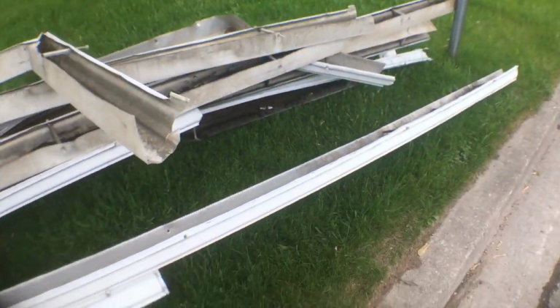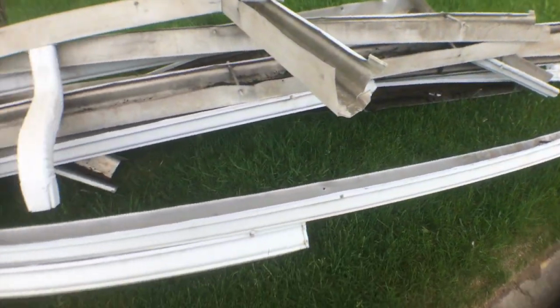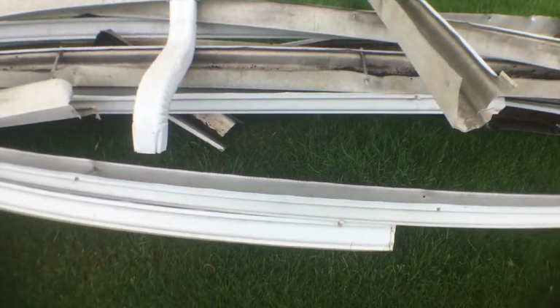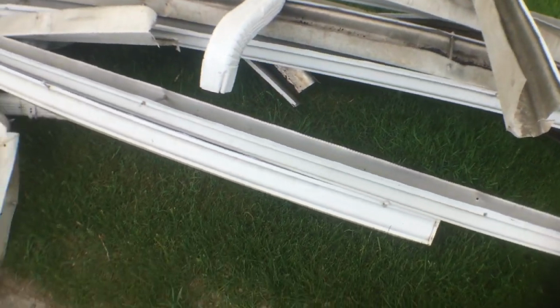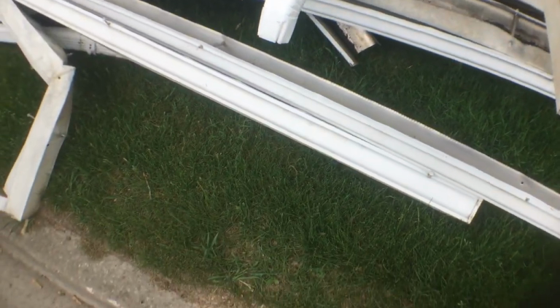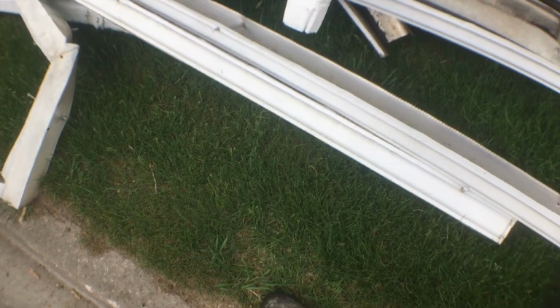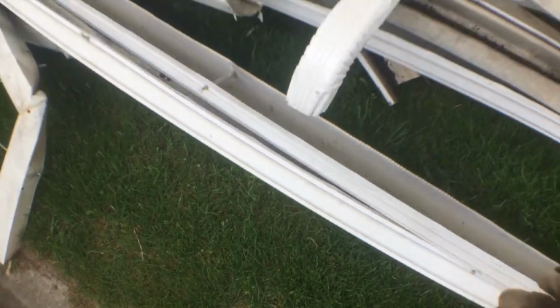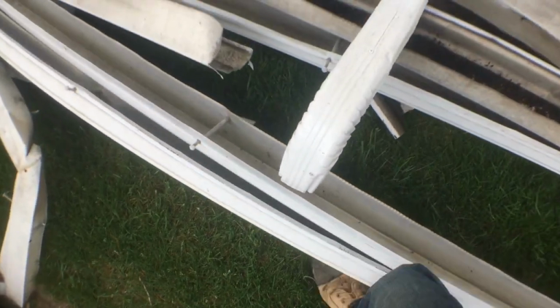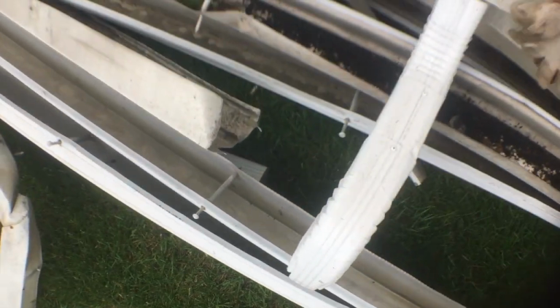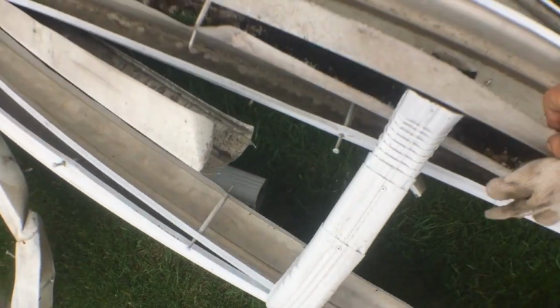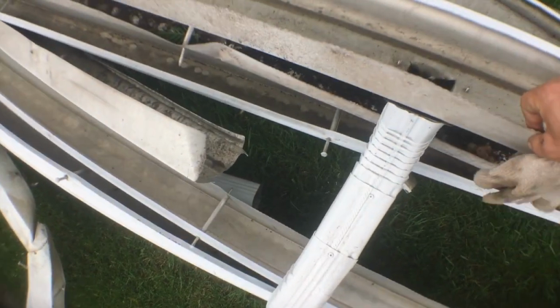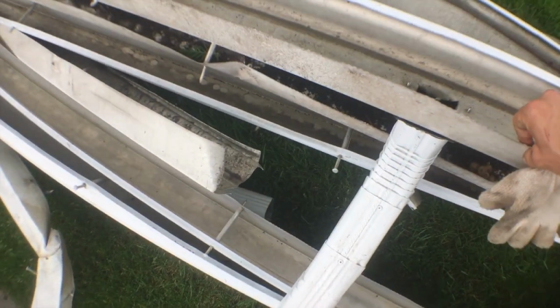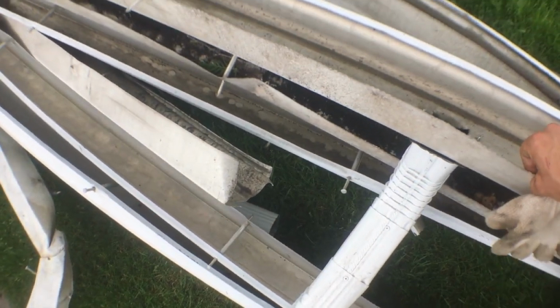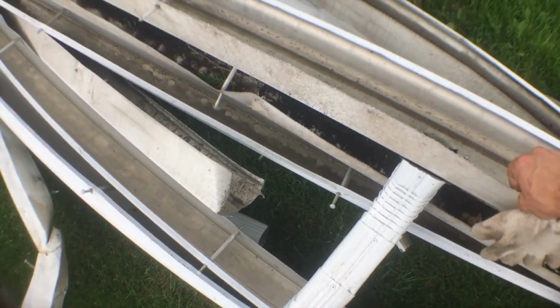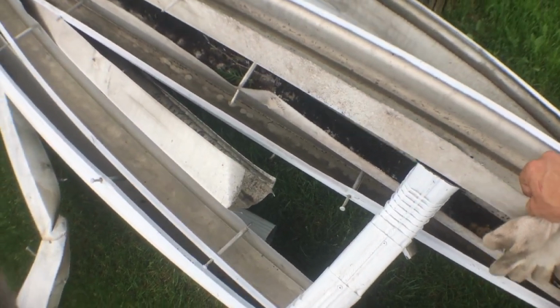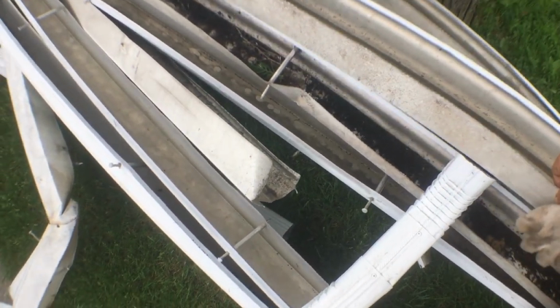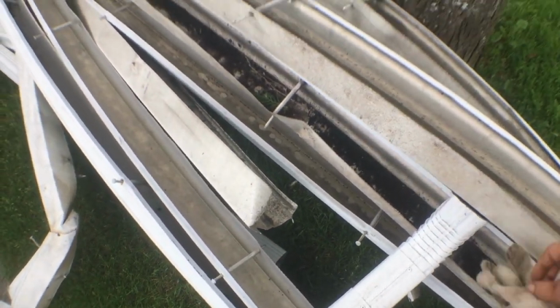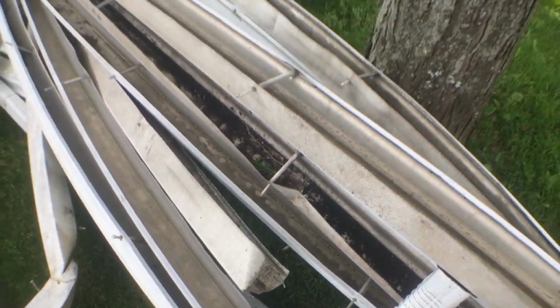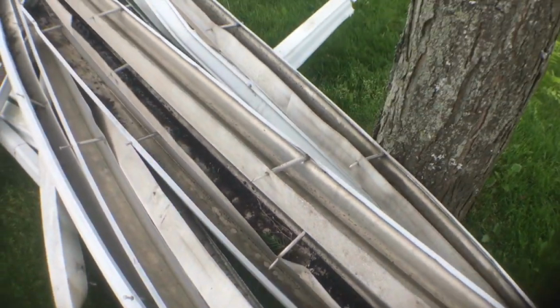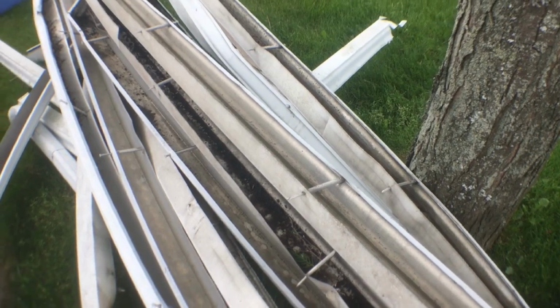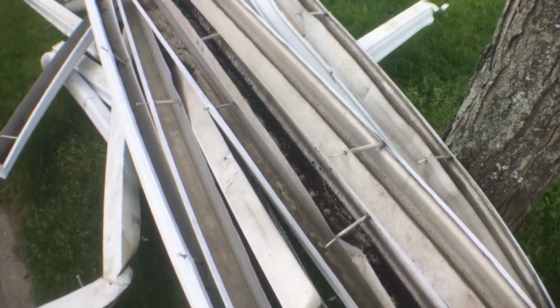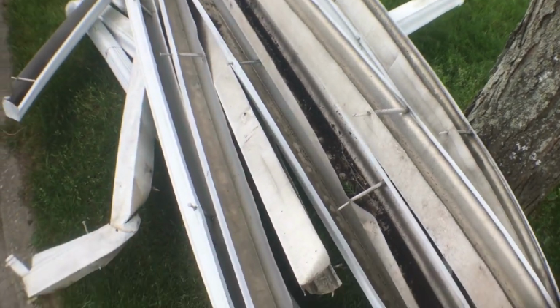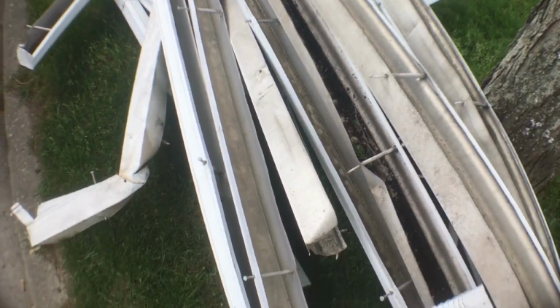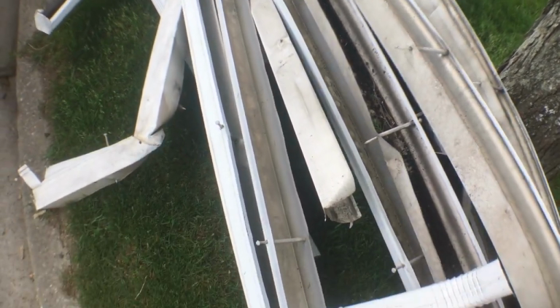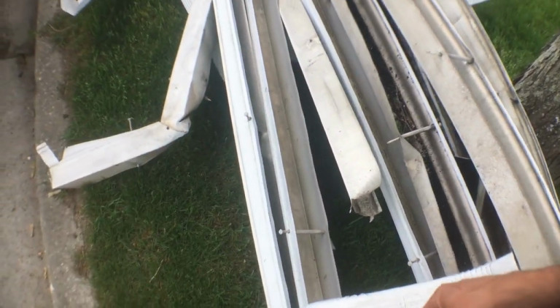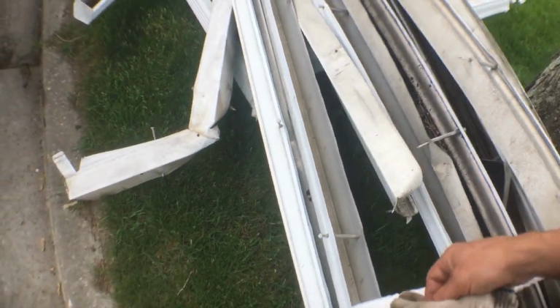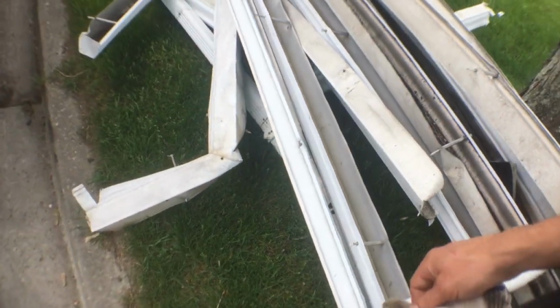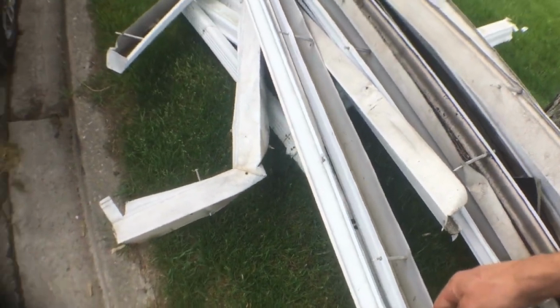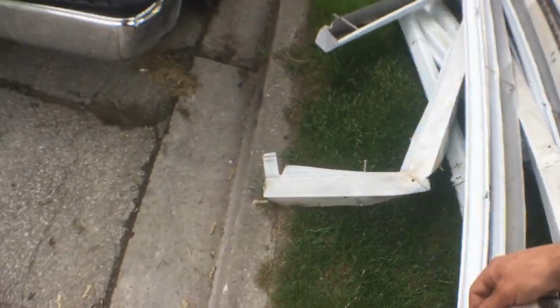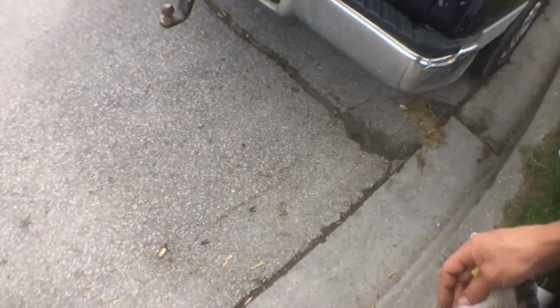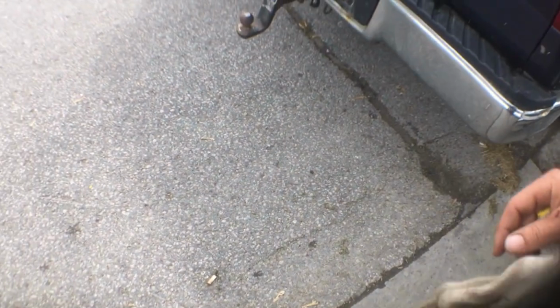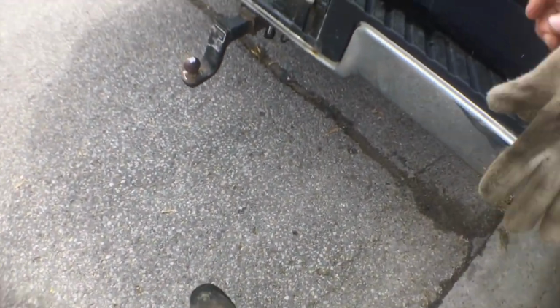Quite a pile of aluminum. I'm going to squish it all up and then when I get it back I'm going to have to clean it up — try to take all the little bits of steel out of it, little screws and all that.